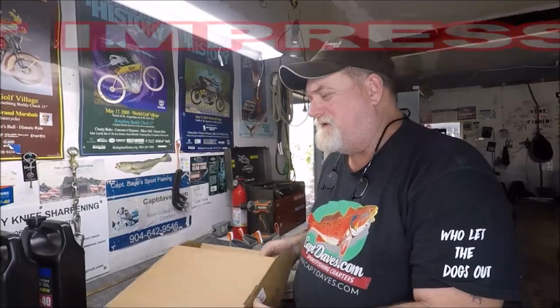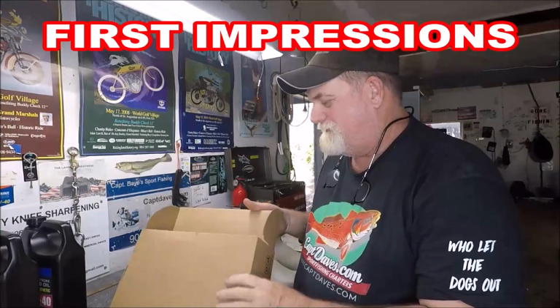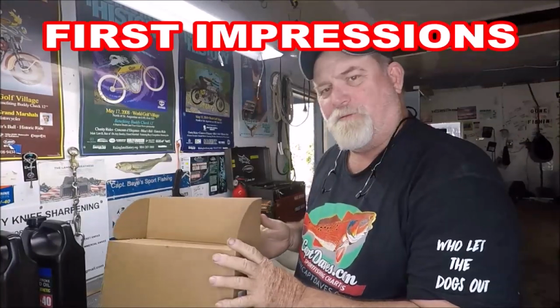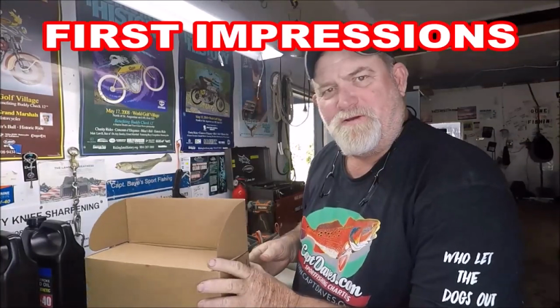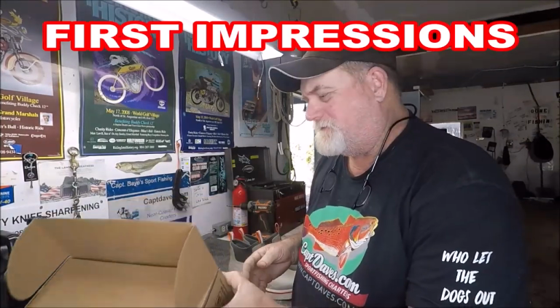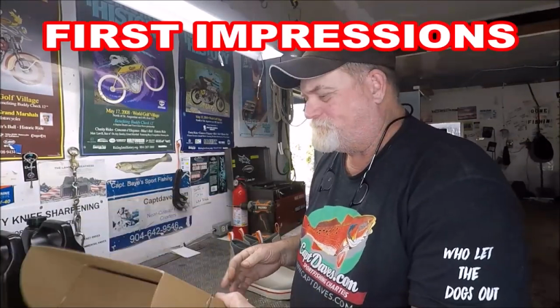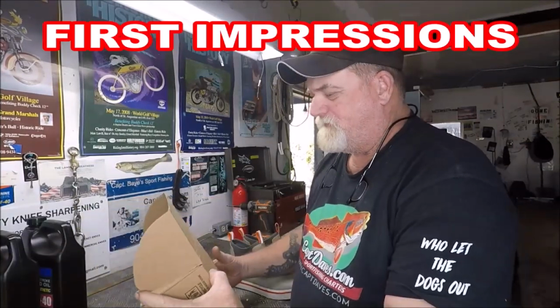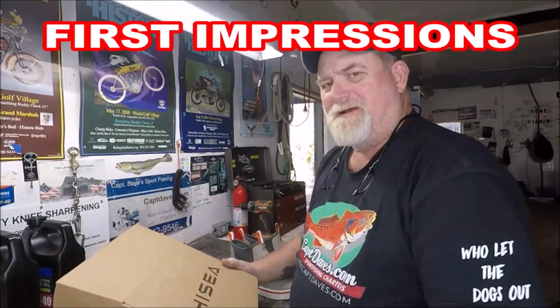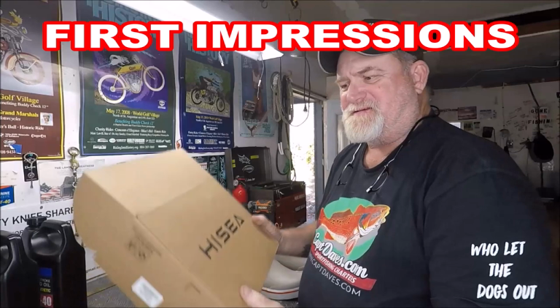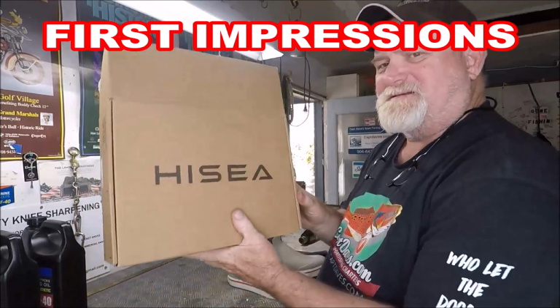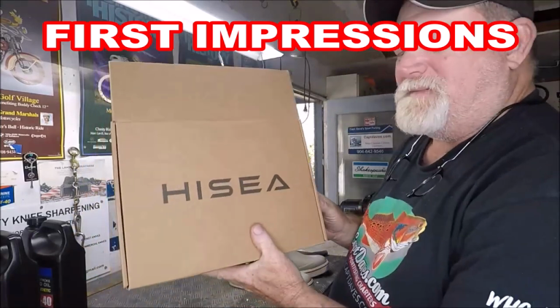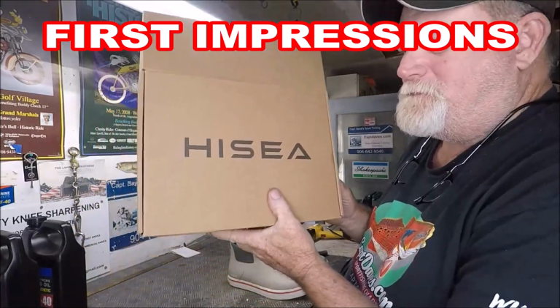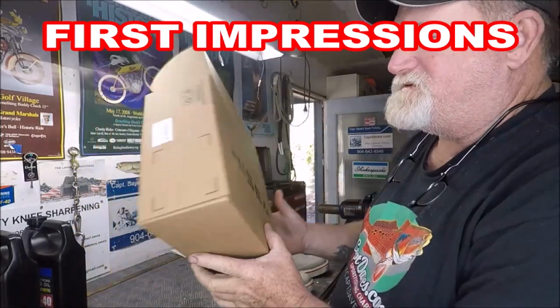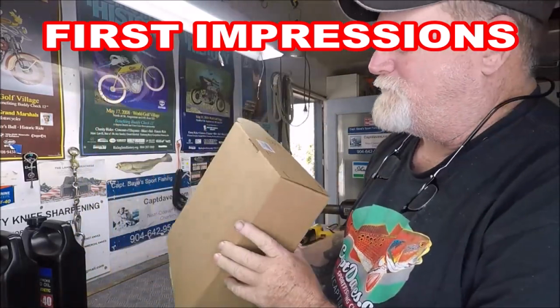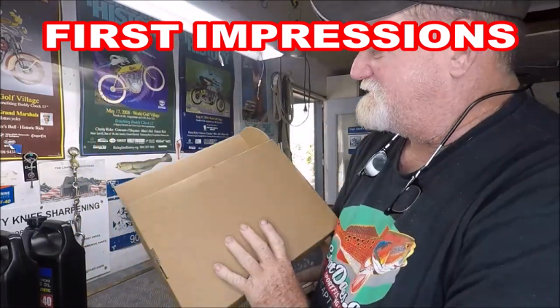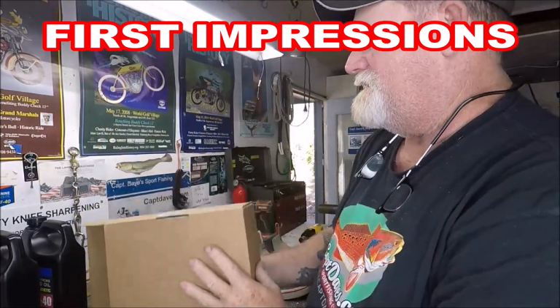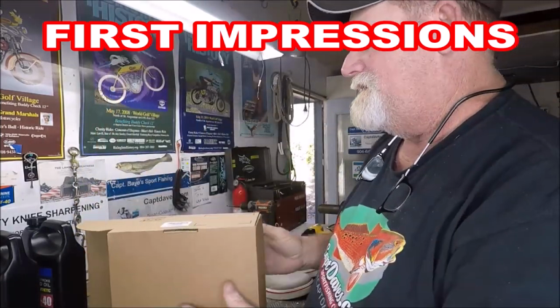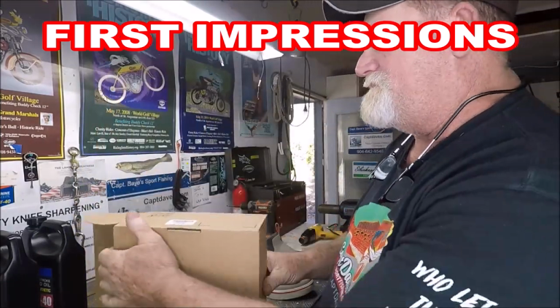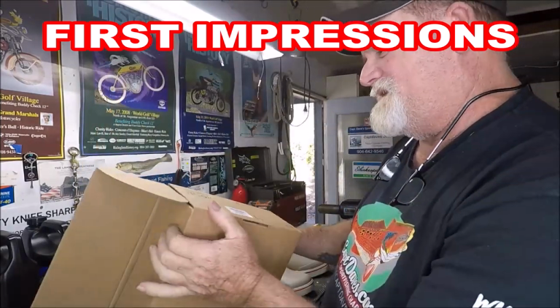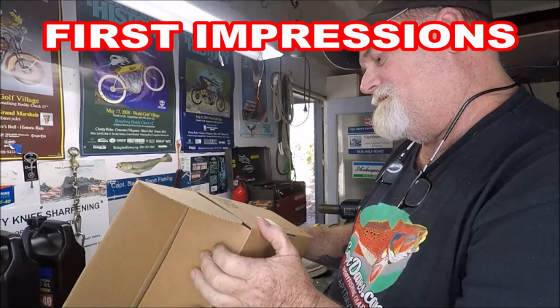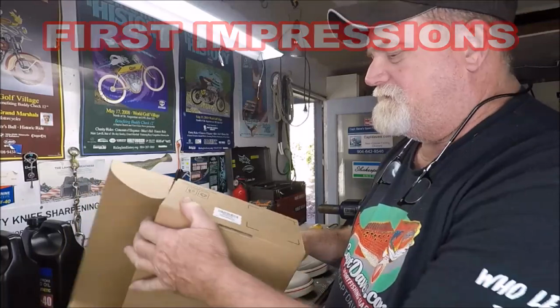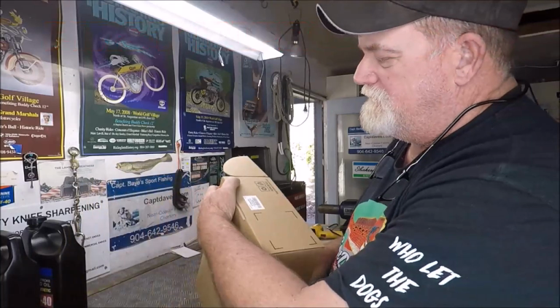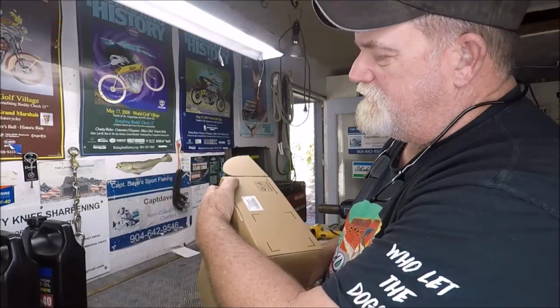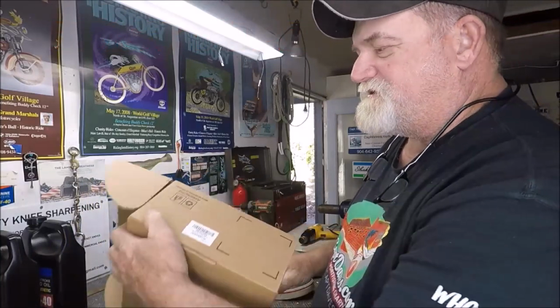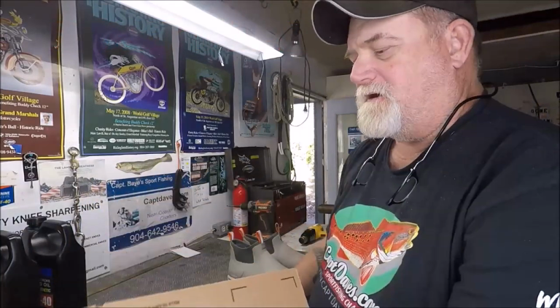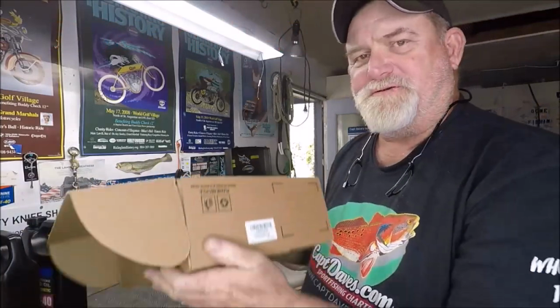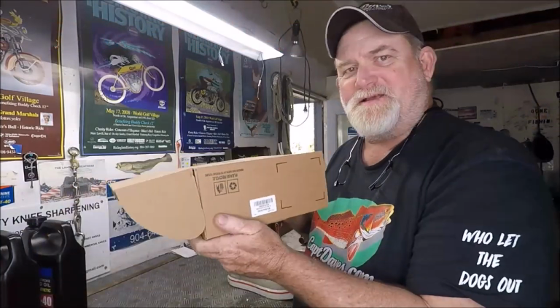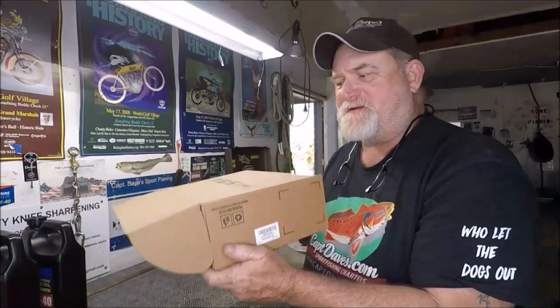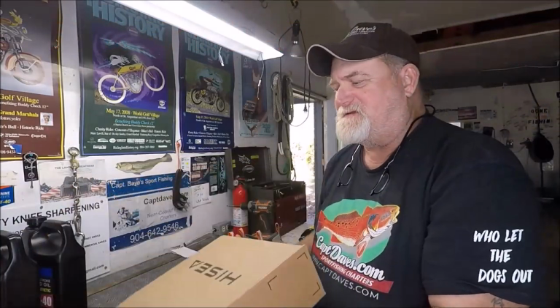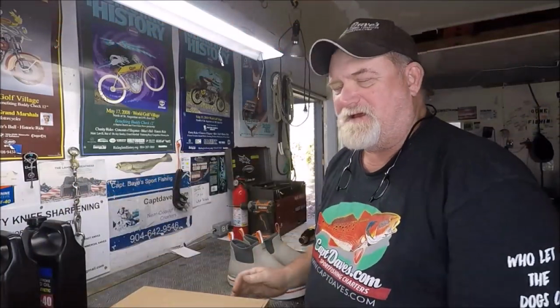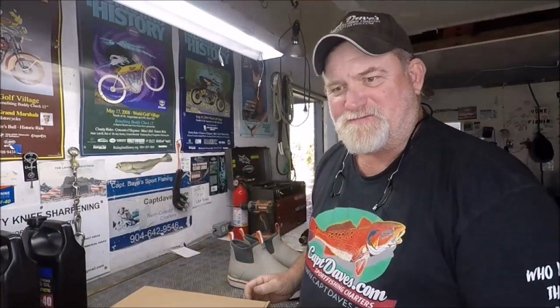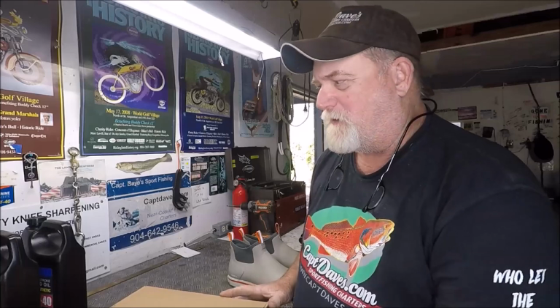That's what we're going to discuss today. I'm going to show you what High C provided me for review. This is the box they come in — simple box, nothing fancy. These are up to size 13, and that's what I wear.